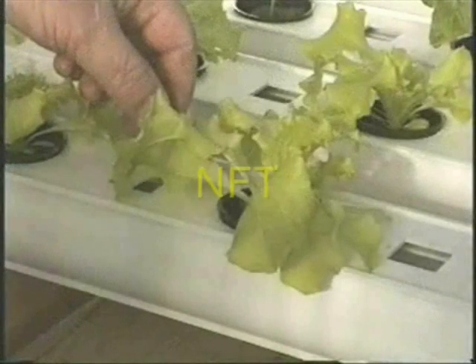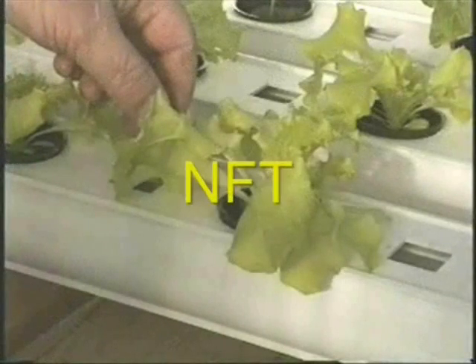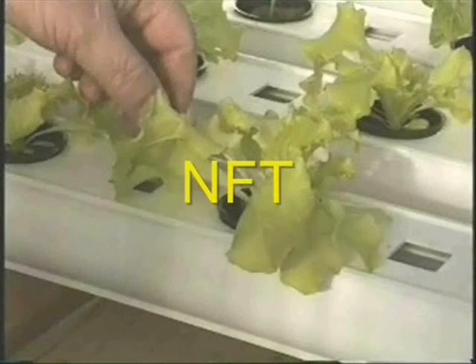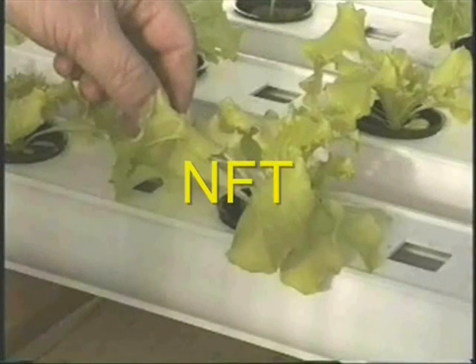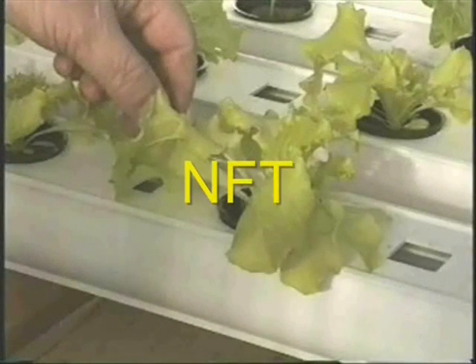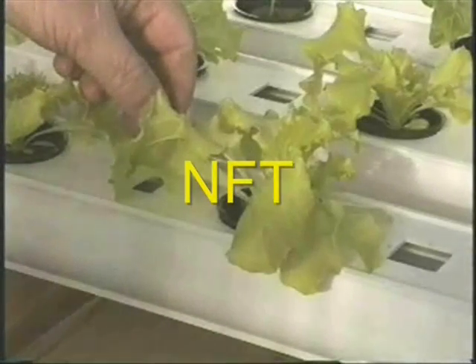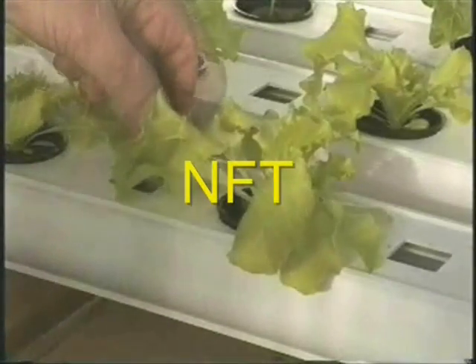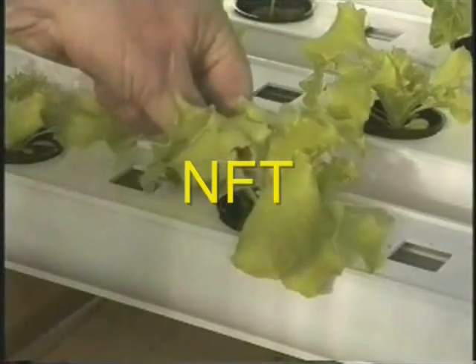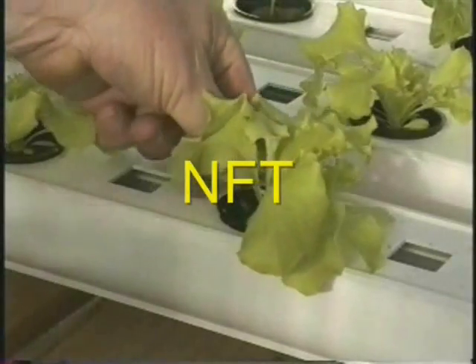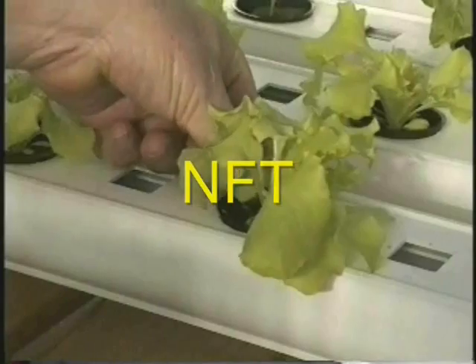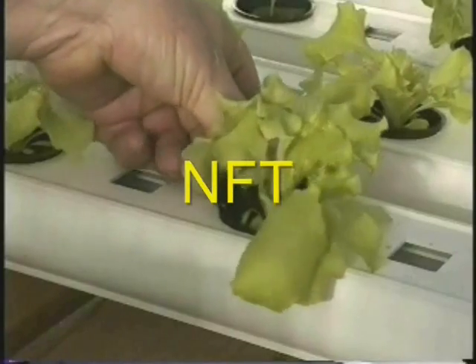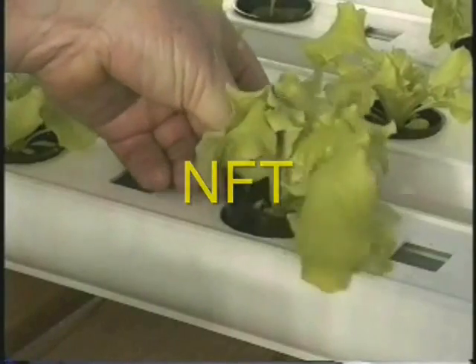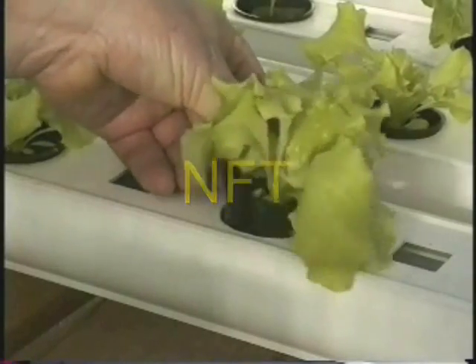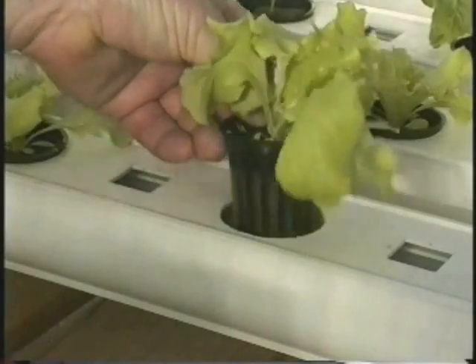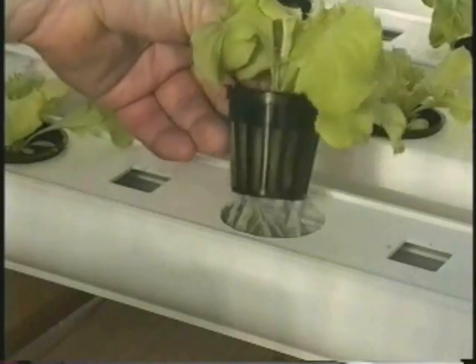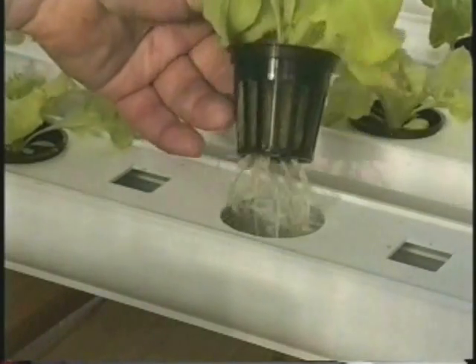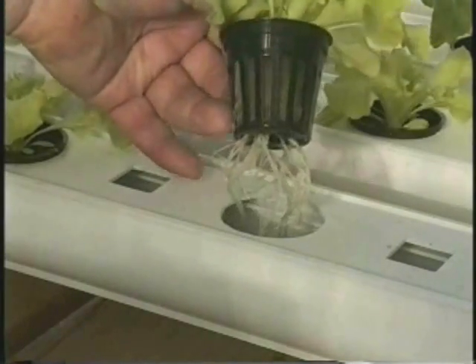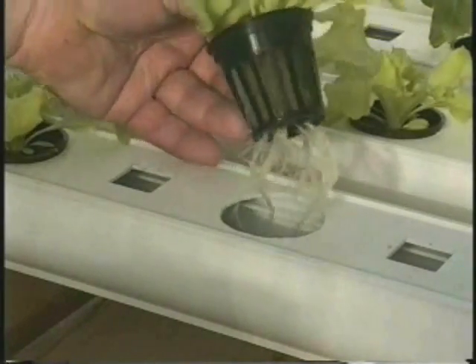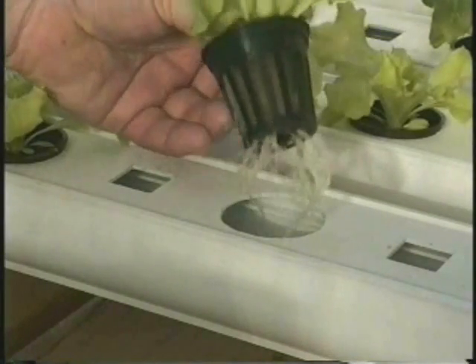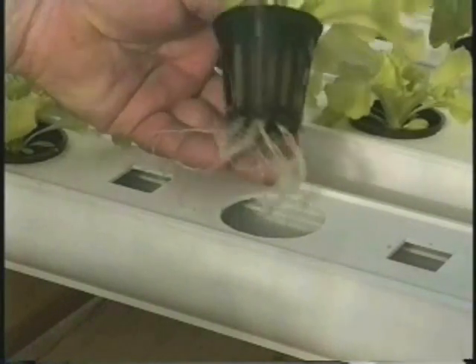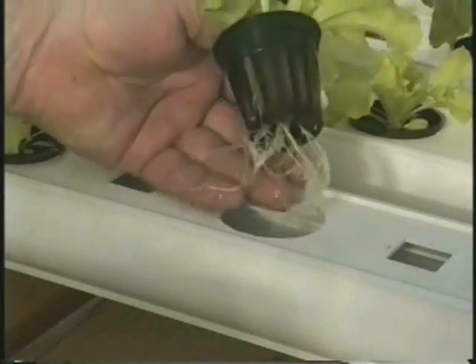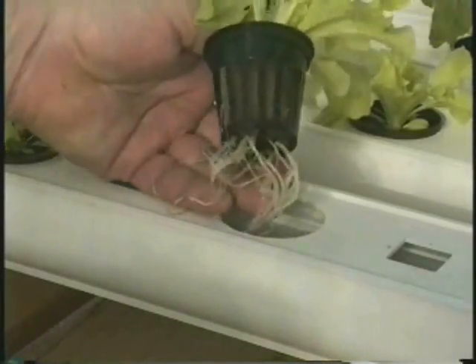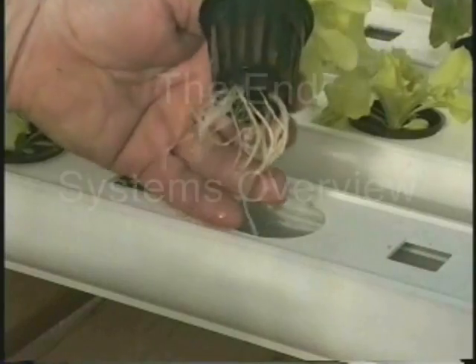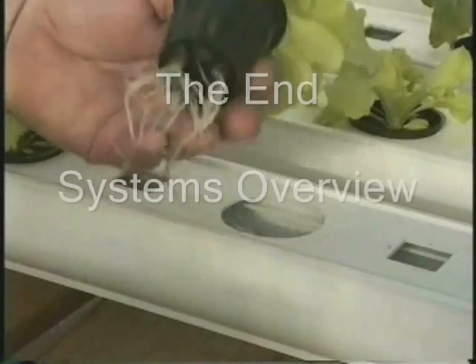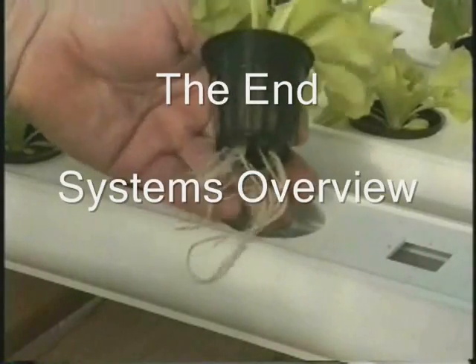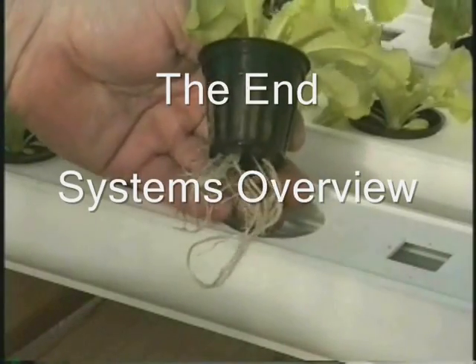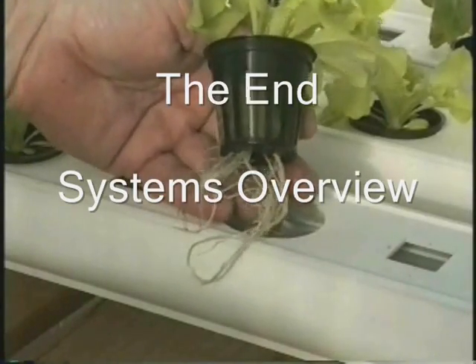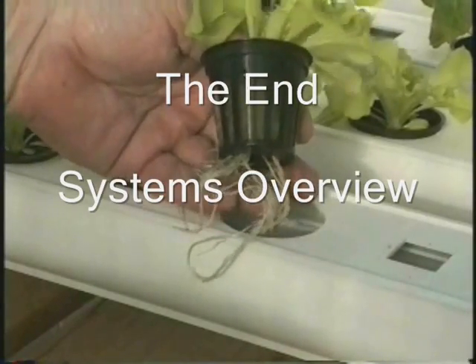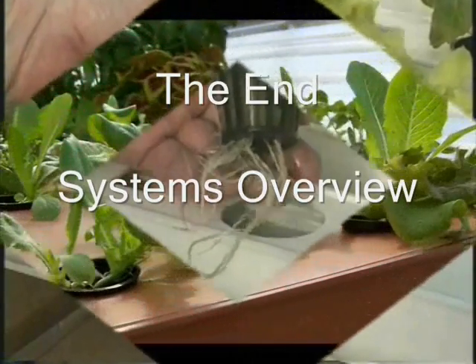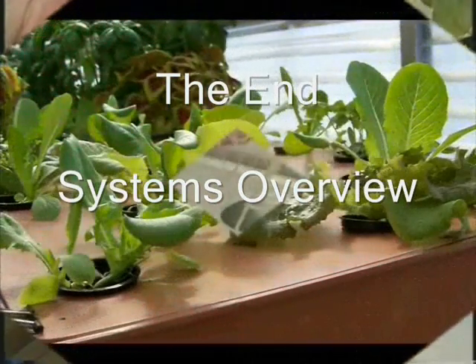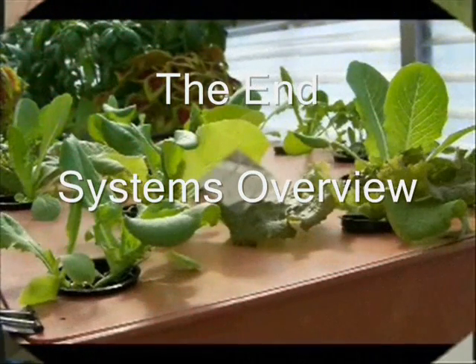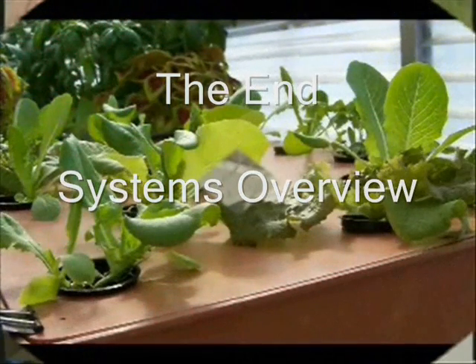The nutrient film technique system, or NFT, is very popular for commercial farming. The nutrient flows through the rails to feed the plant's roots.